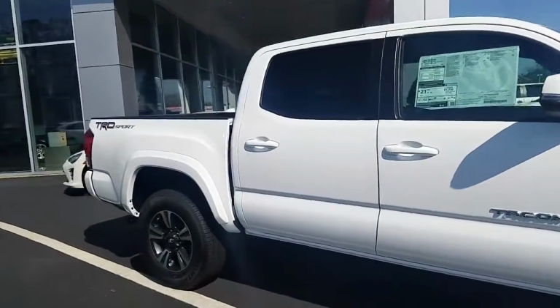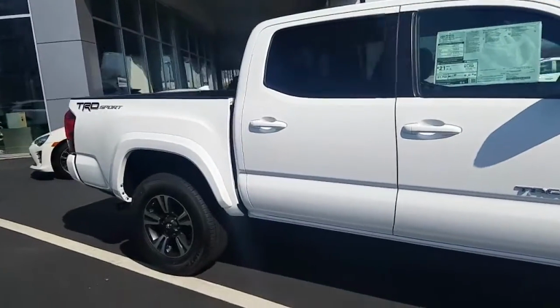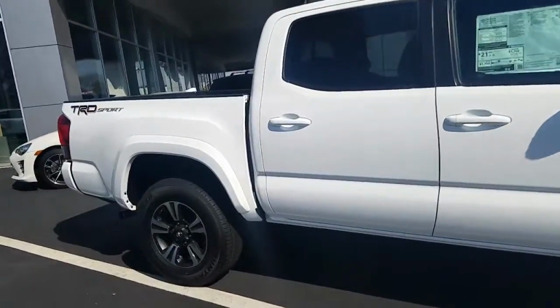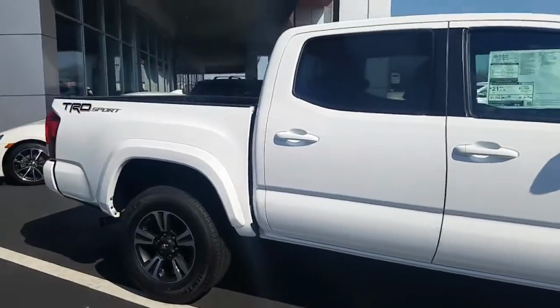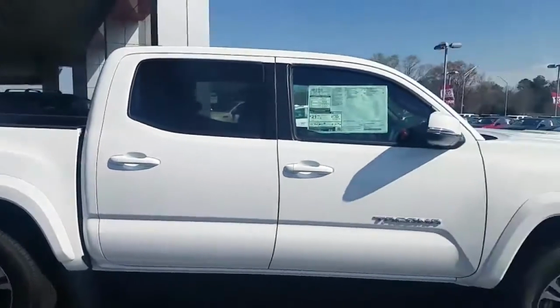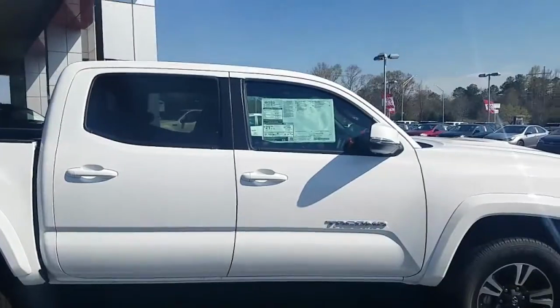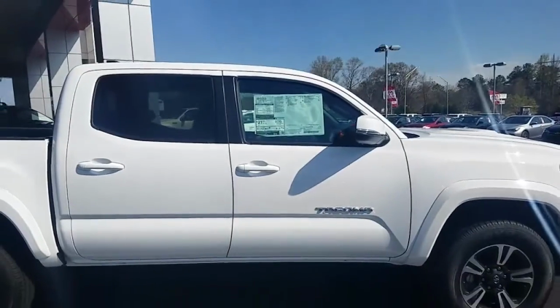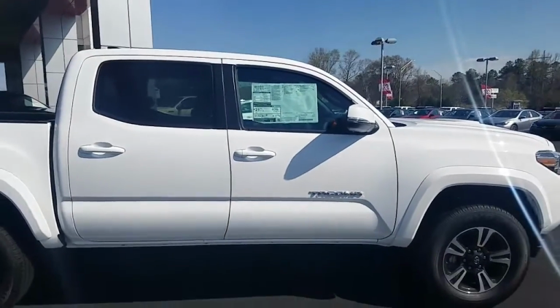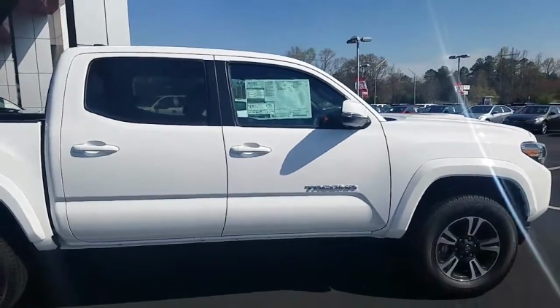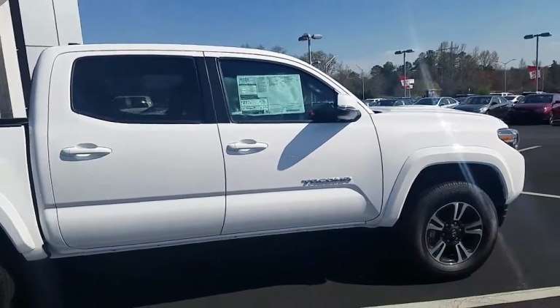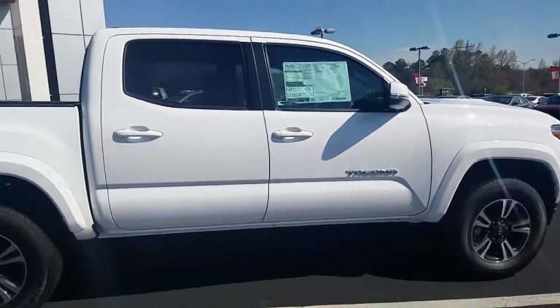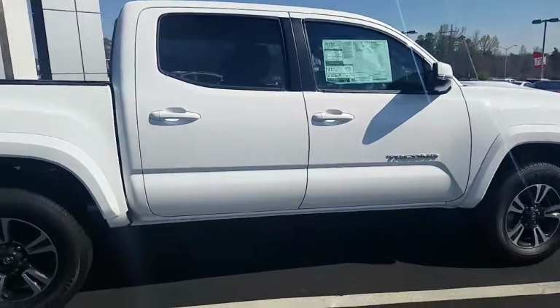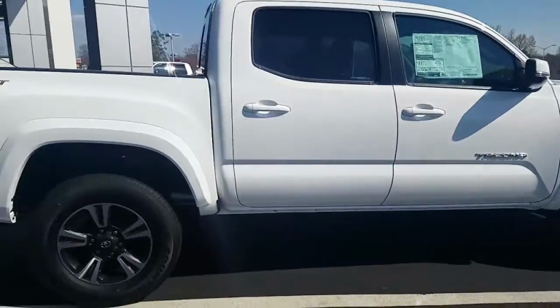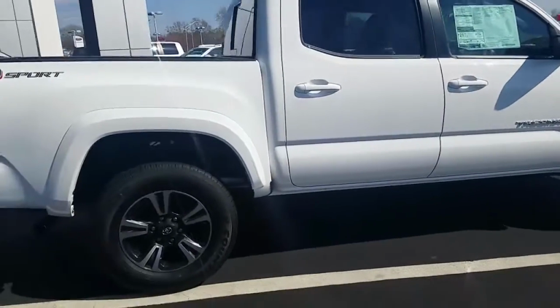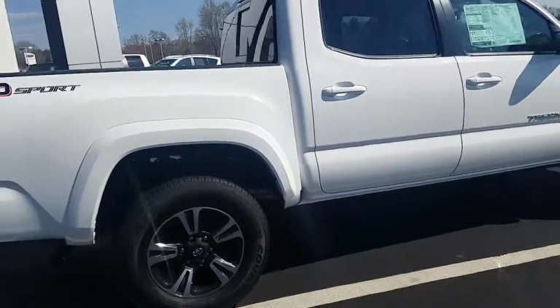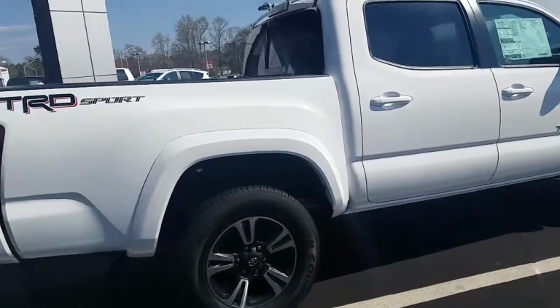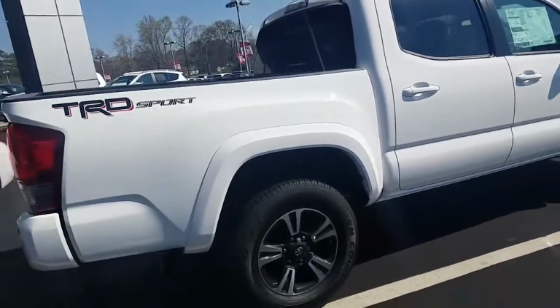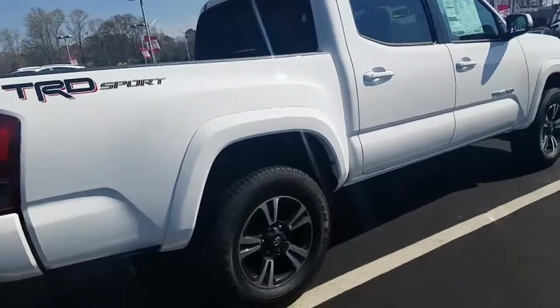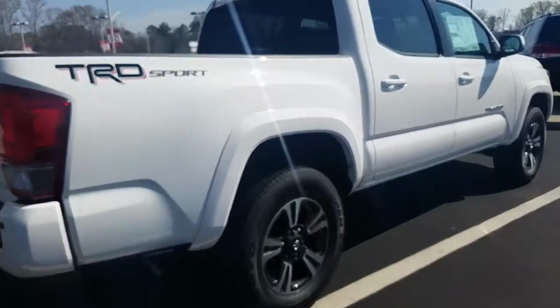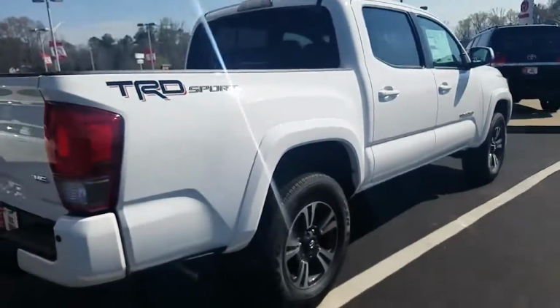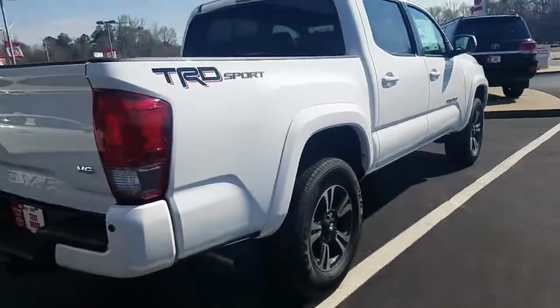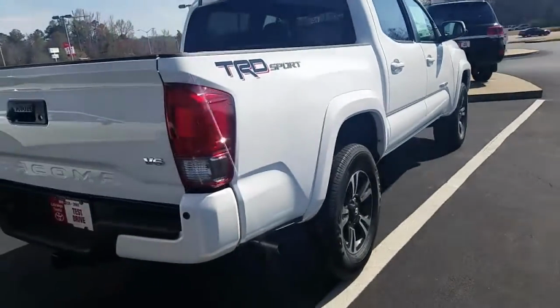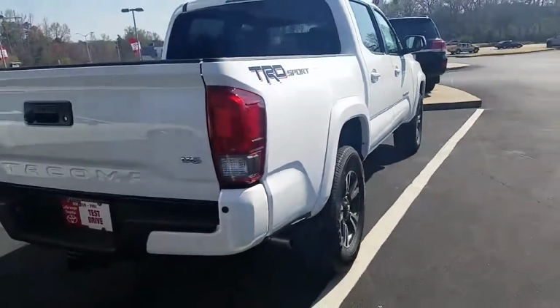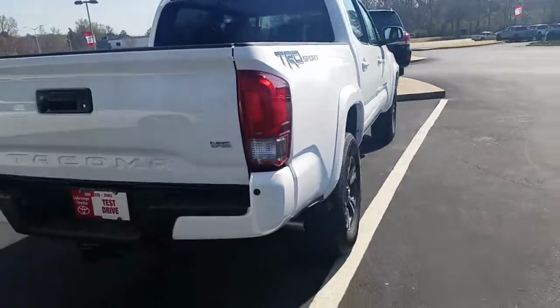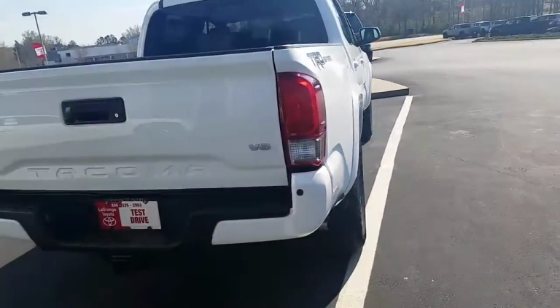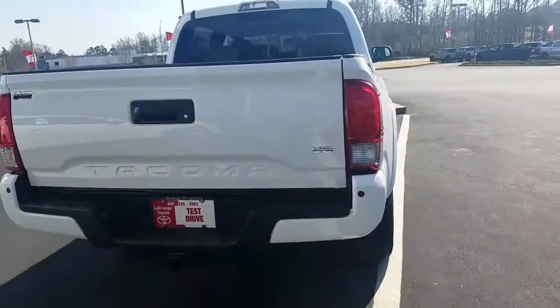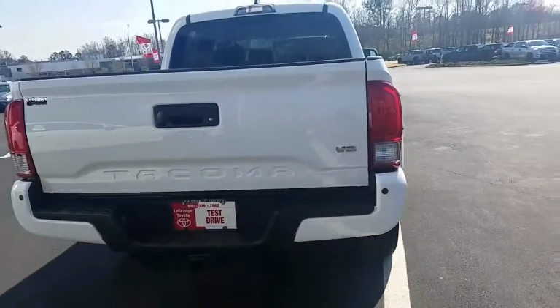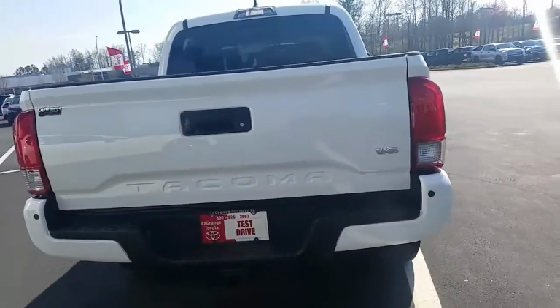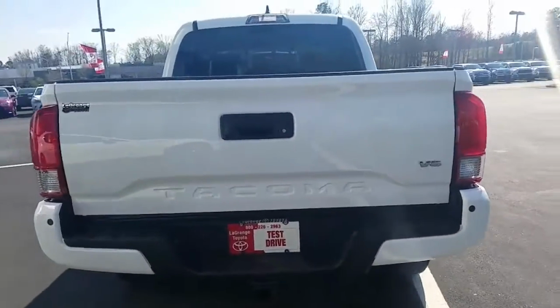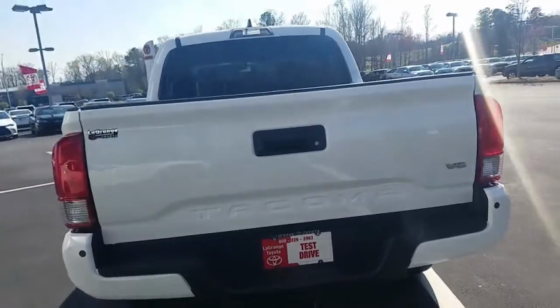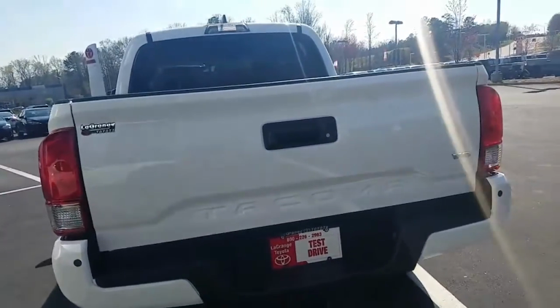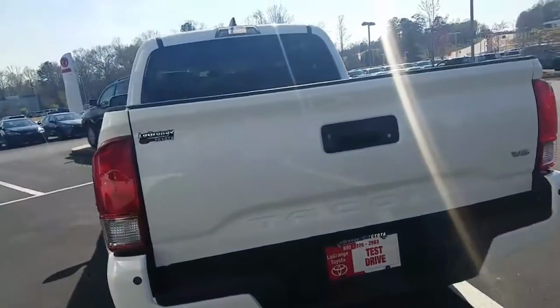This is the regular bed, not the long bed — double cab. It has the advanced technology package, which gives you heated seats, navigation, and sunroof. It also has the tow hitch in the back and parking sensors.